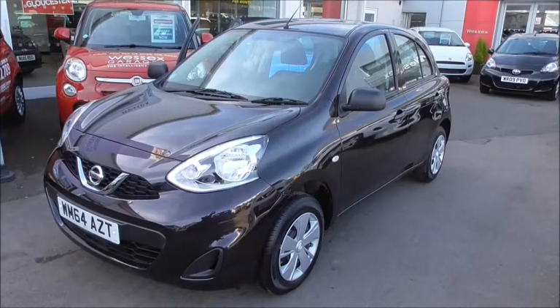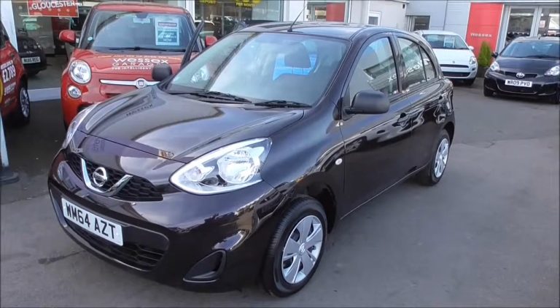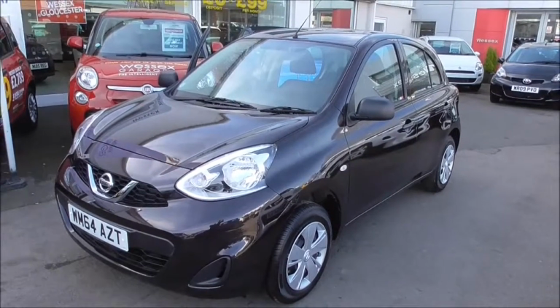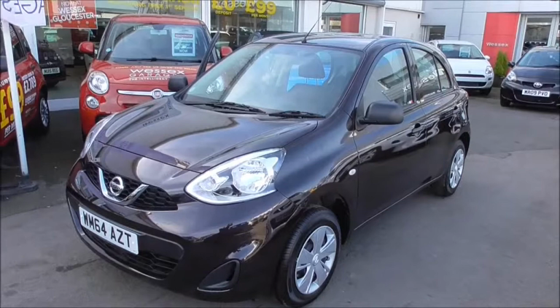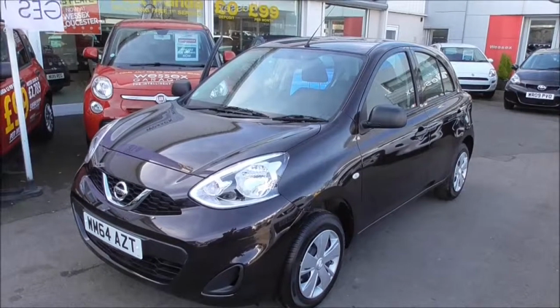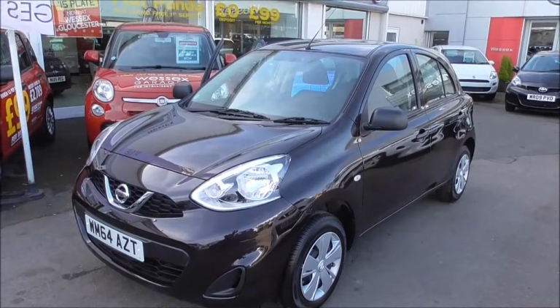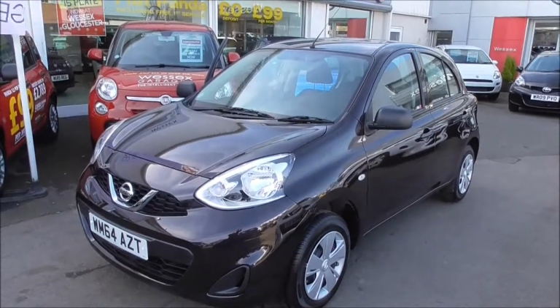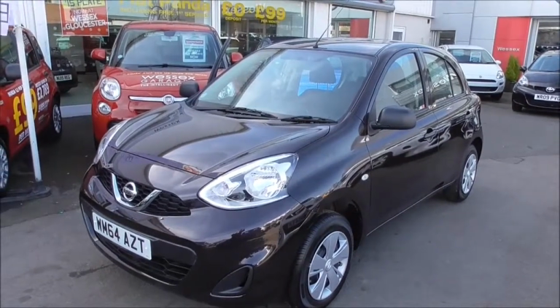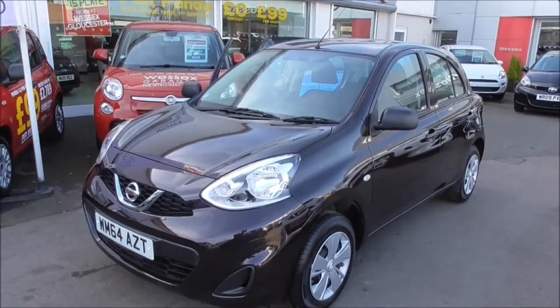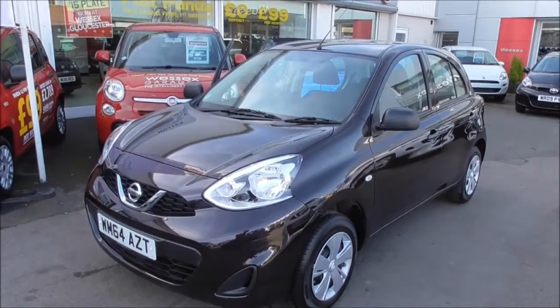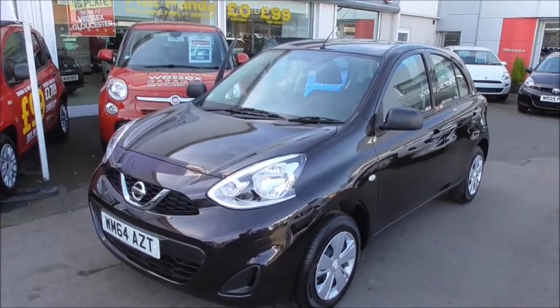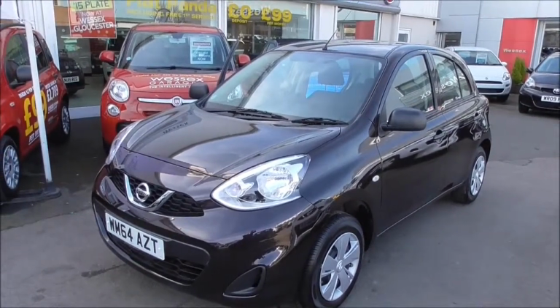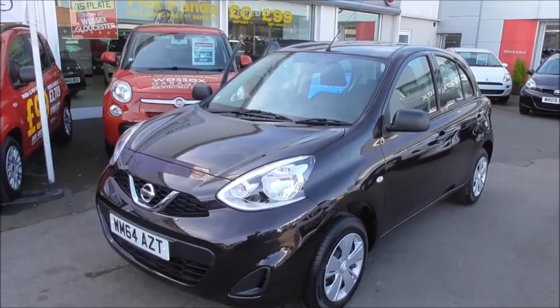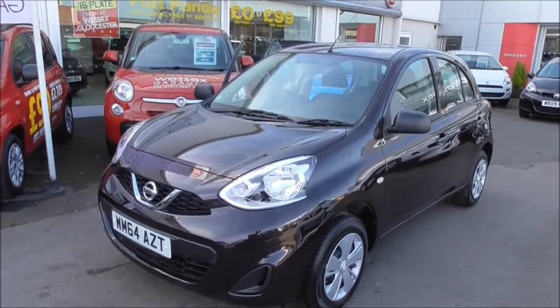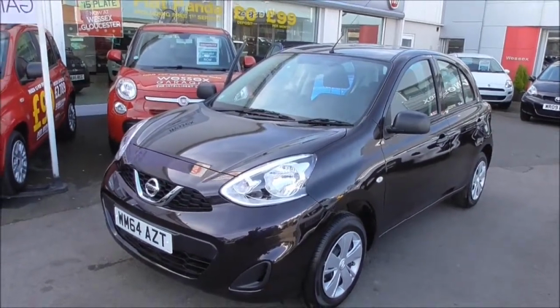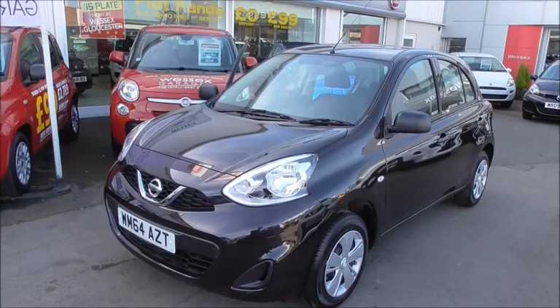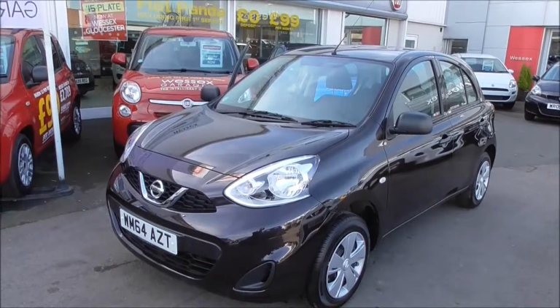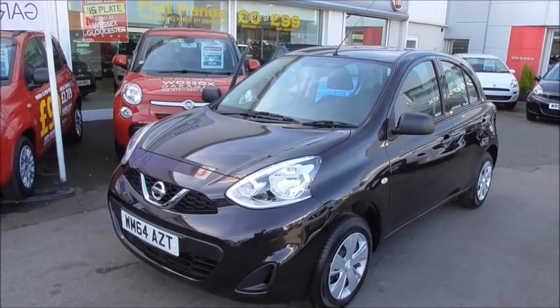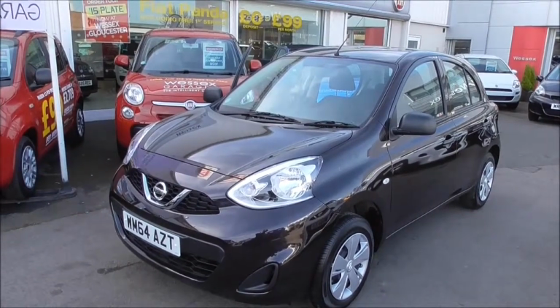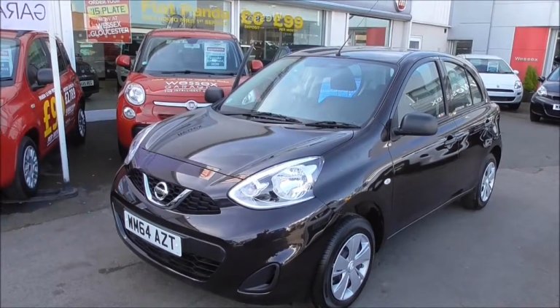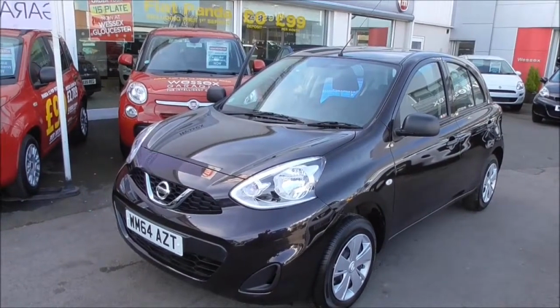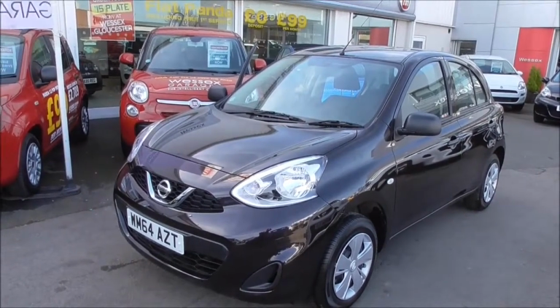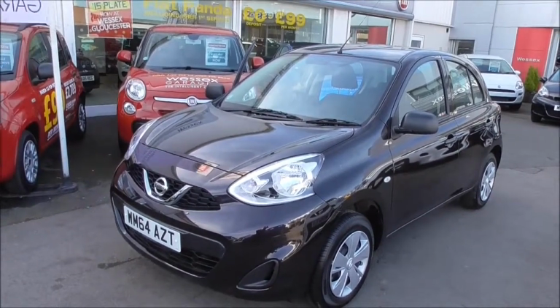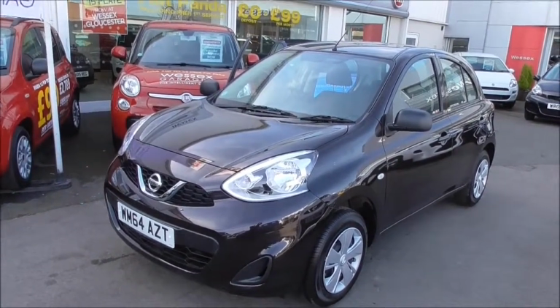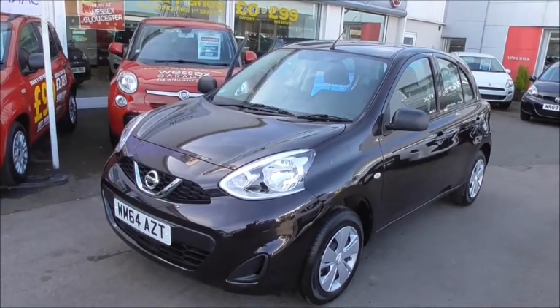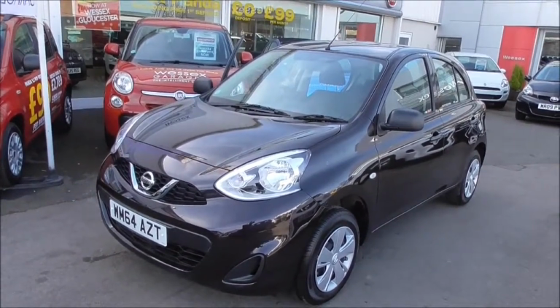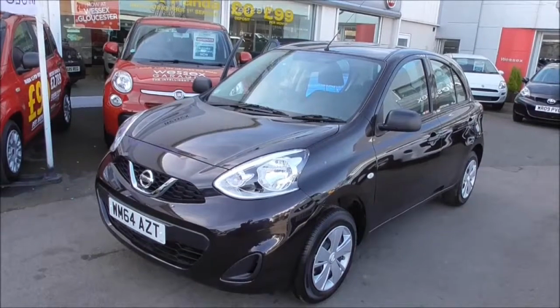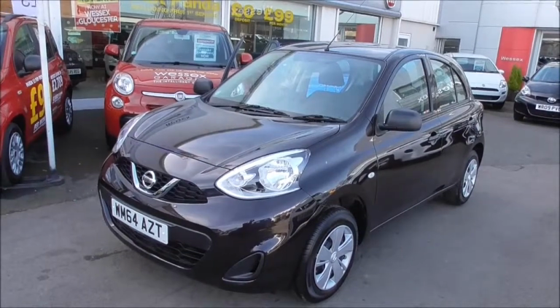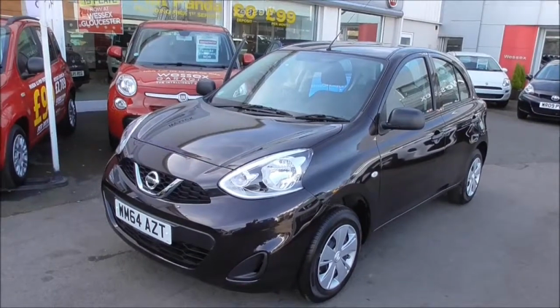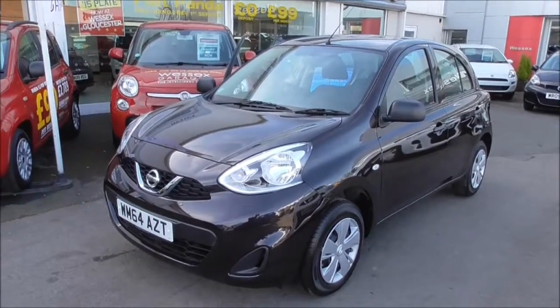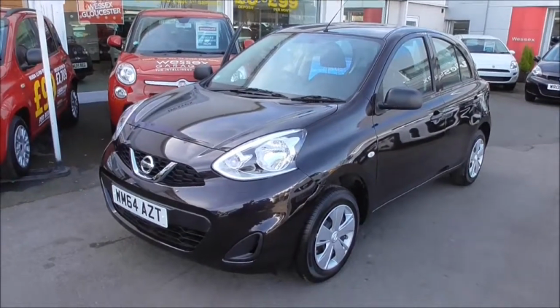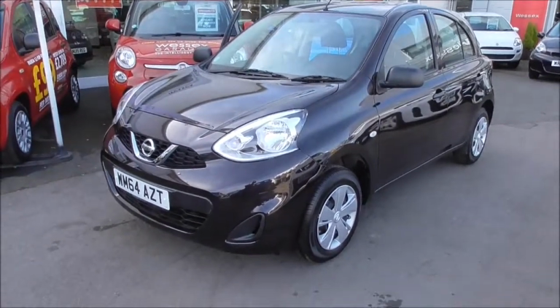Hello and welcome to Wessex's Garage in Gloucester. Today I'm here to show you around the Nissan Micra. This particular model was registered in 2014, boasts a 1.2 petrol engine with a 5-speed manual gearbox, and comes in Nightshade. The vehicle has a 56.5 miles per gallon combined usage.